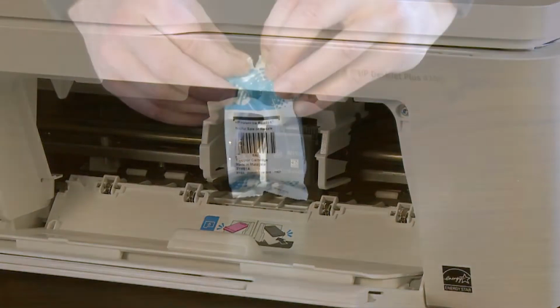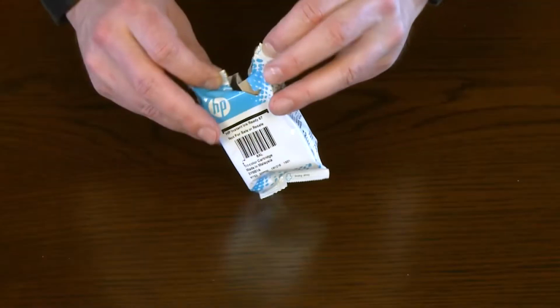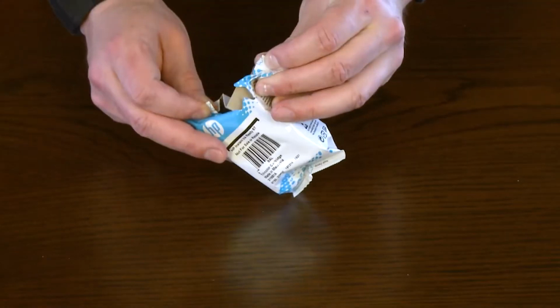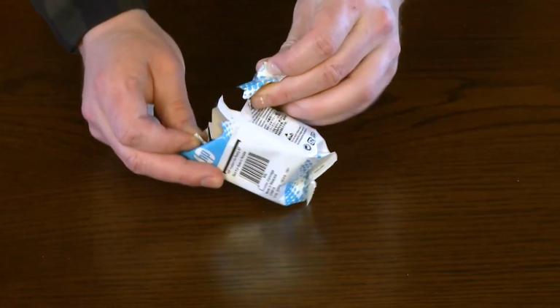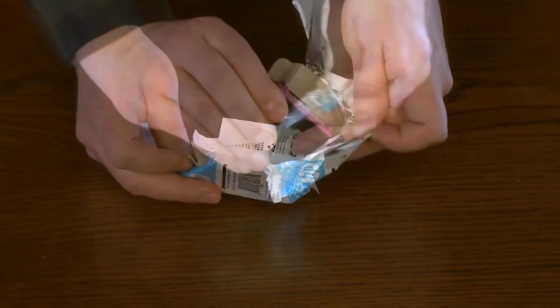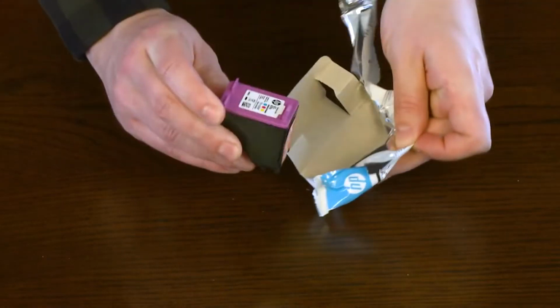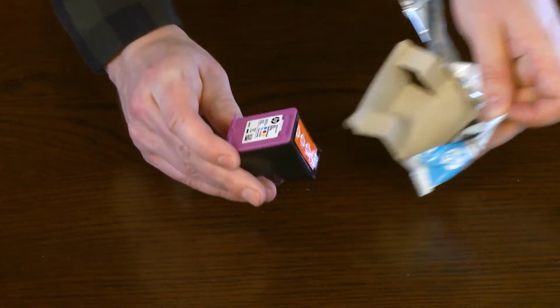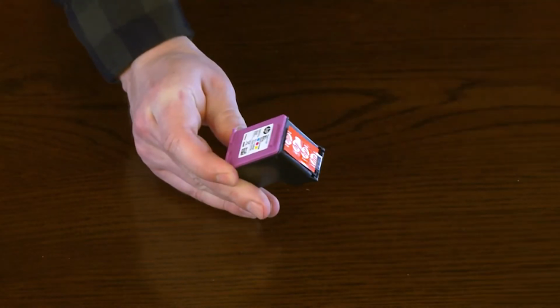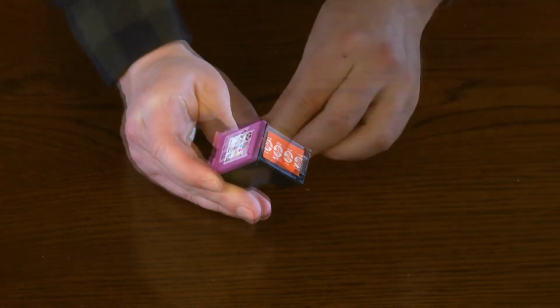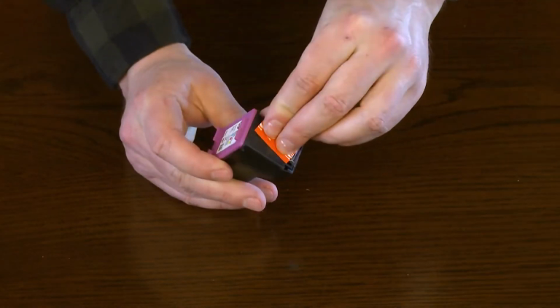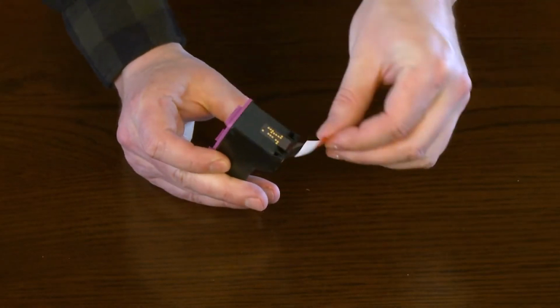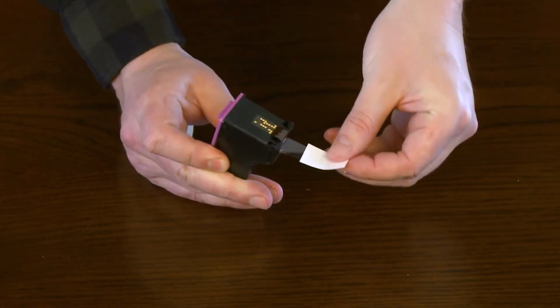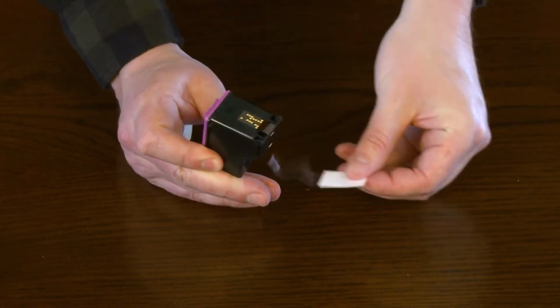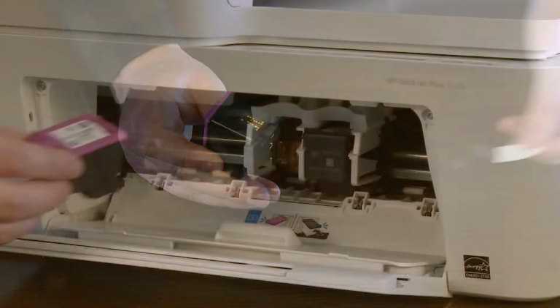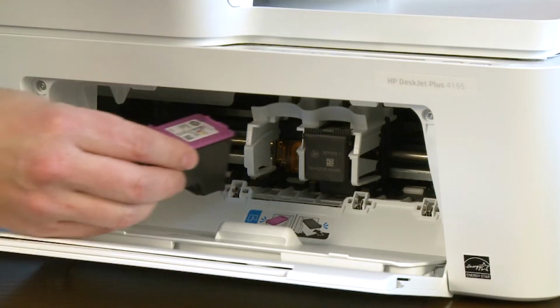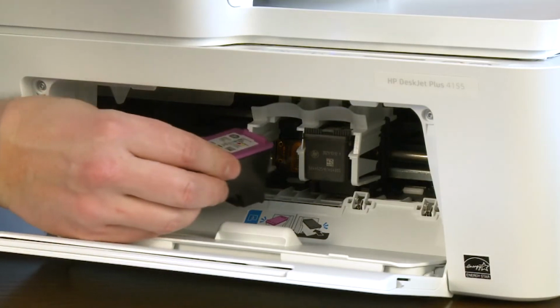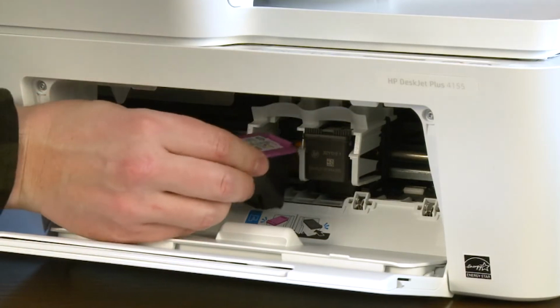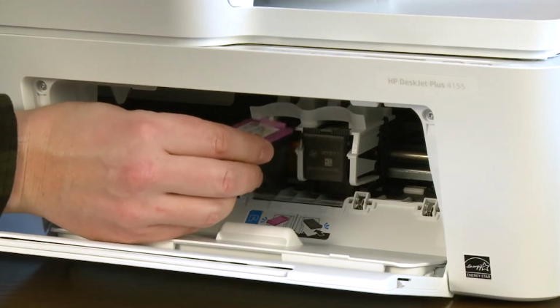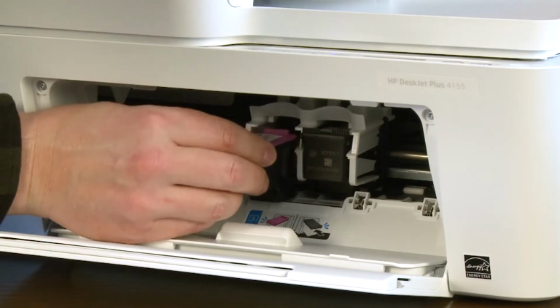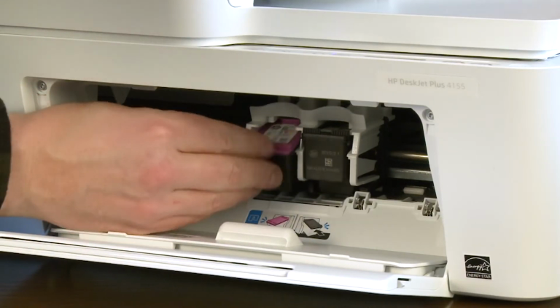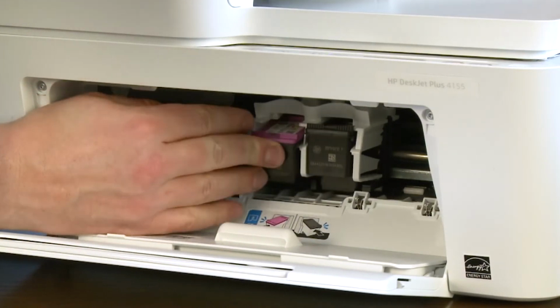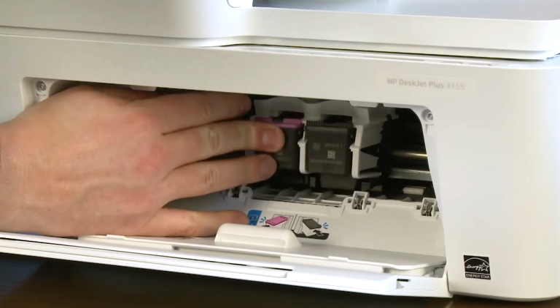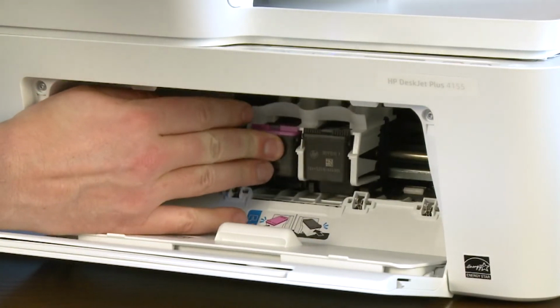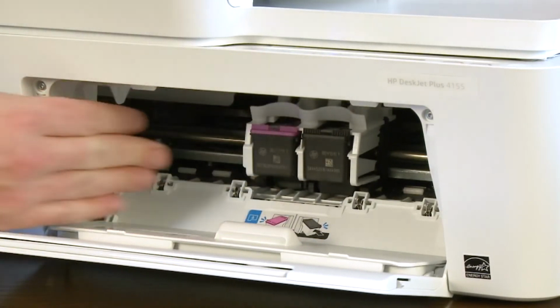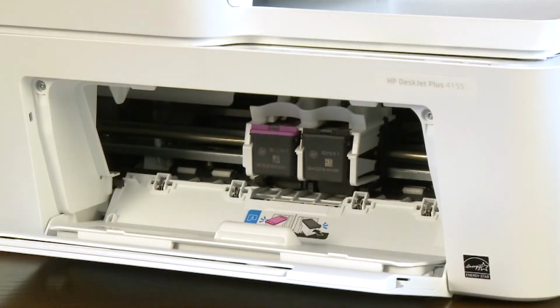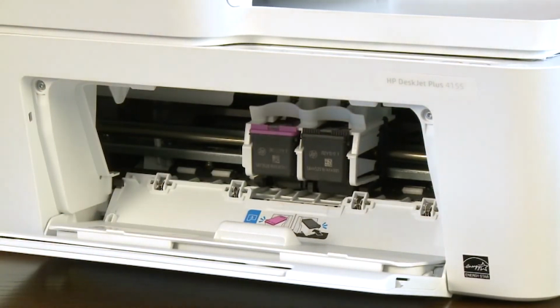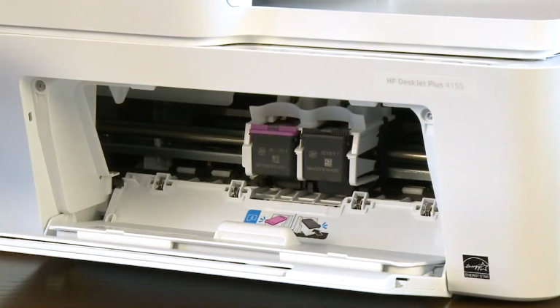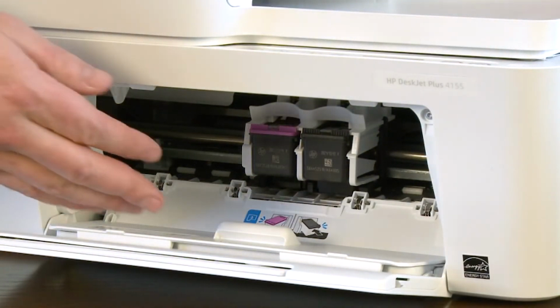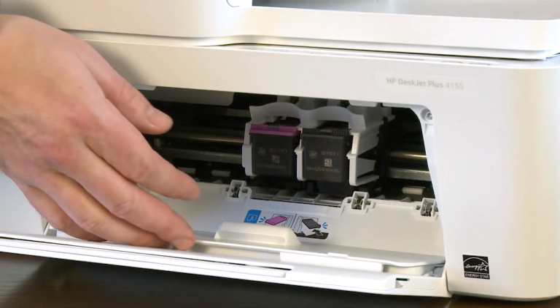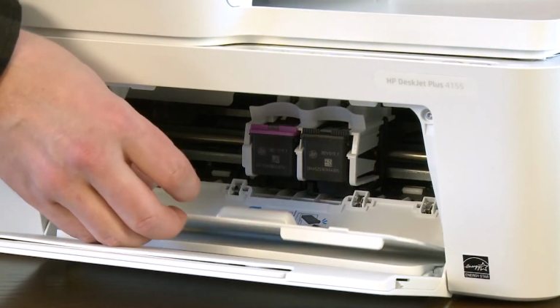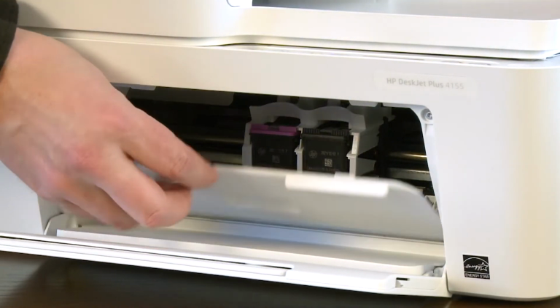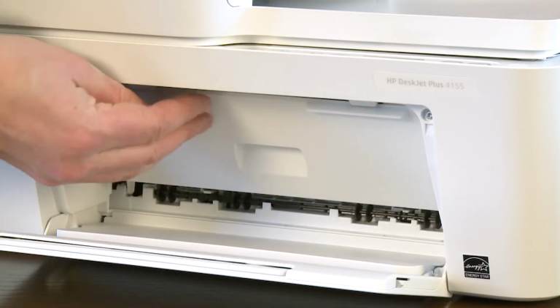Repeat these steps to install the tri-color setup cartridge. Close the ink cartridge access door.